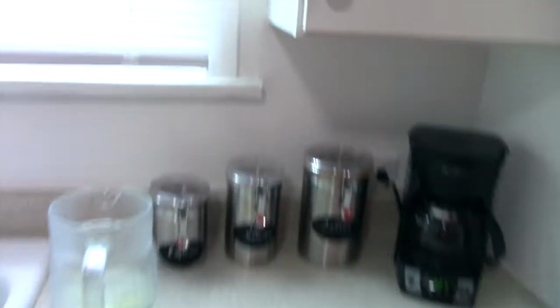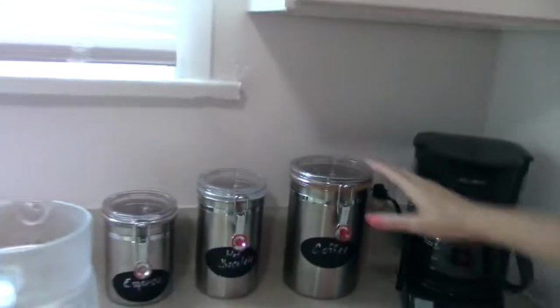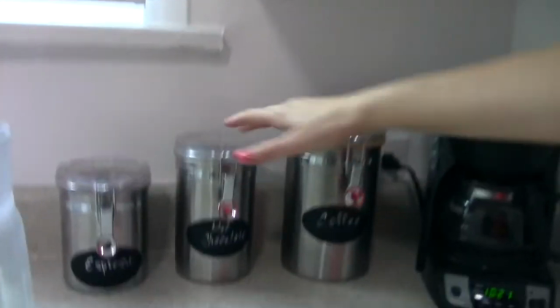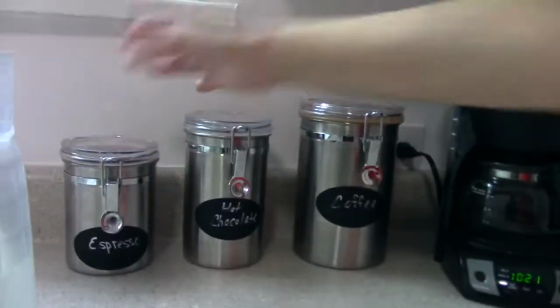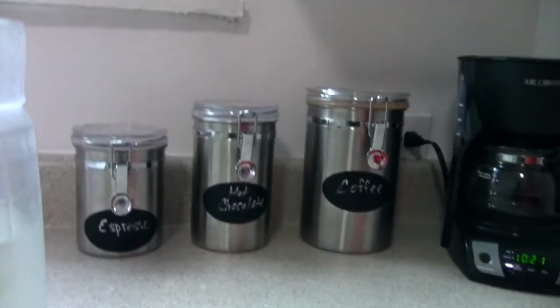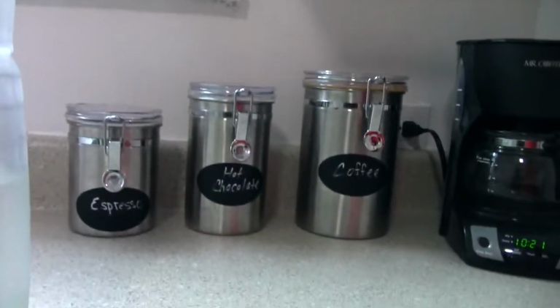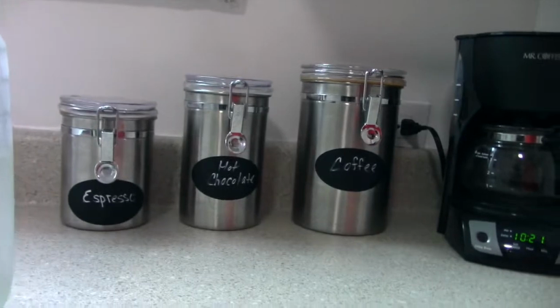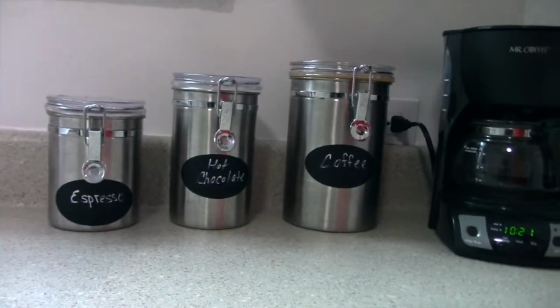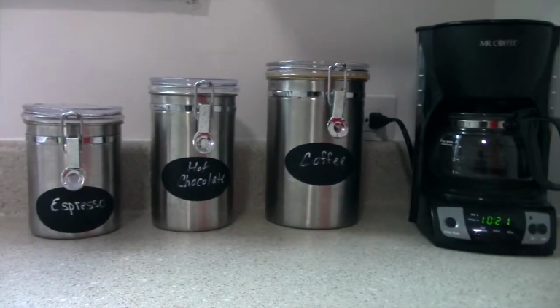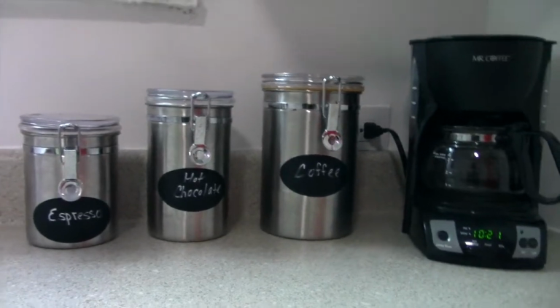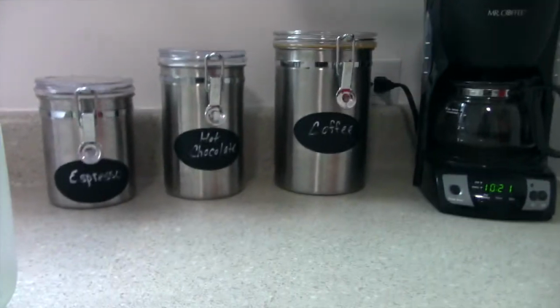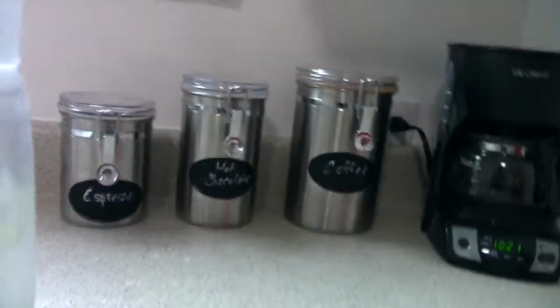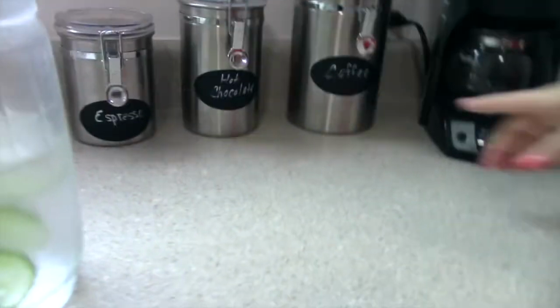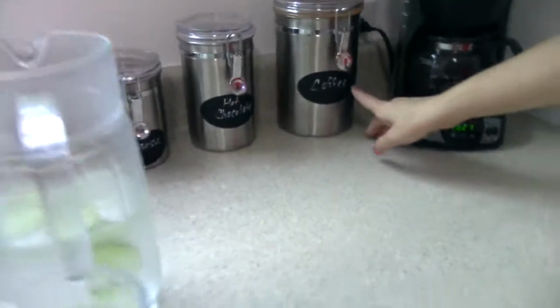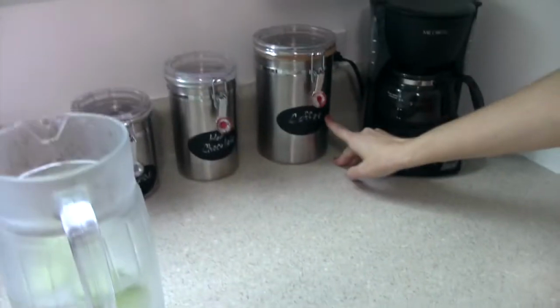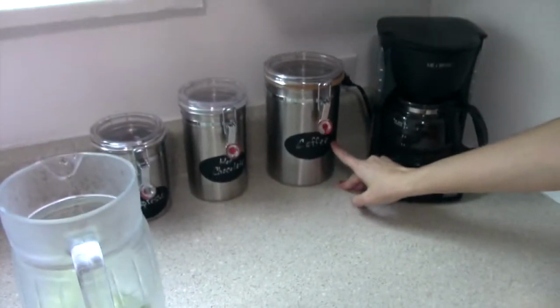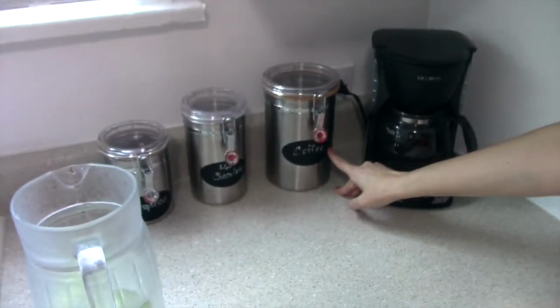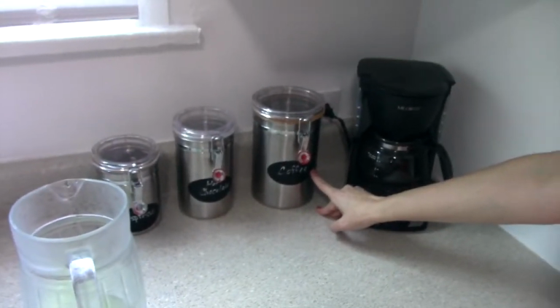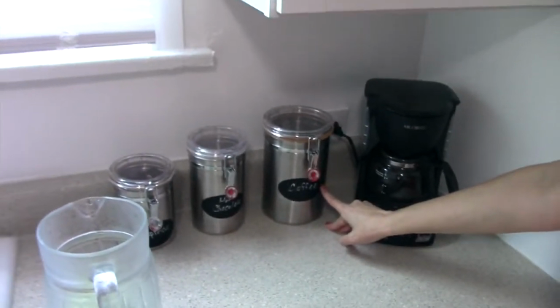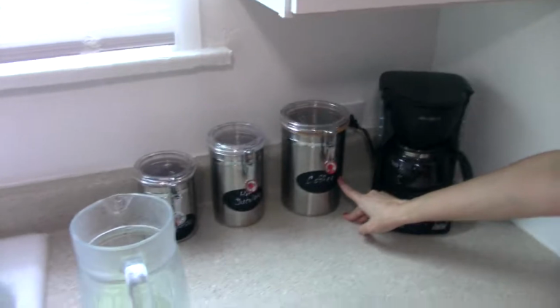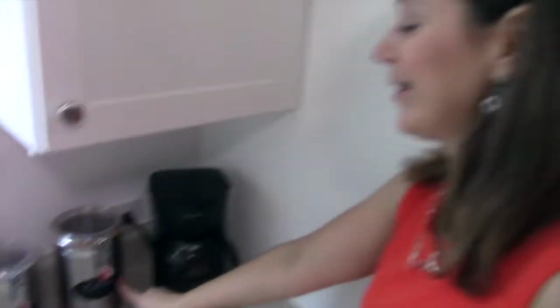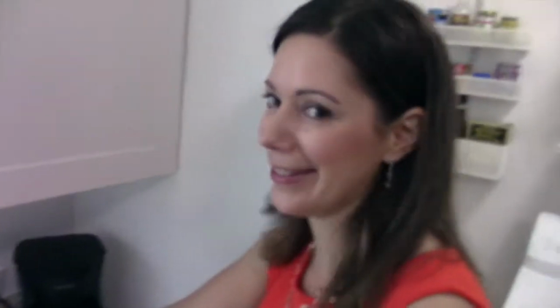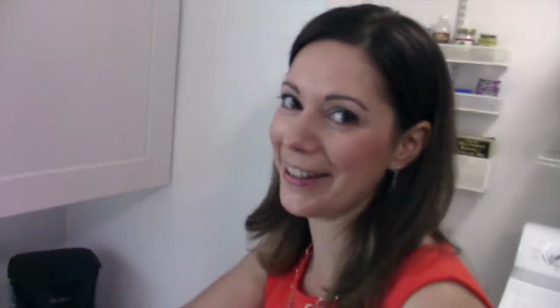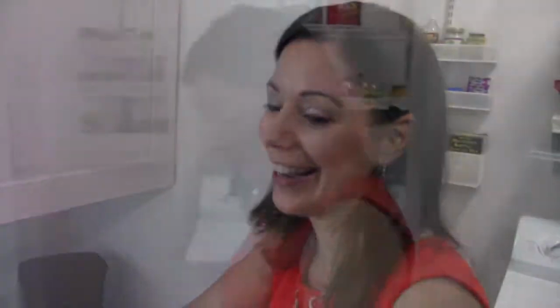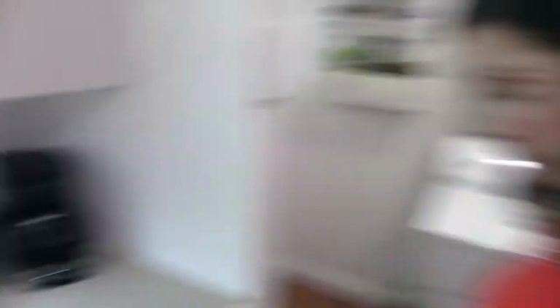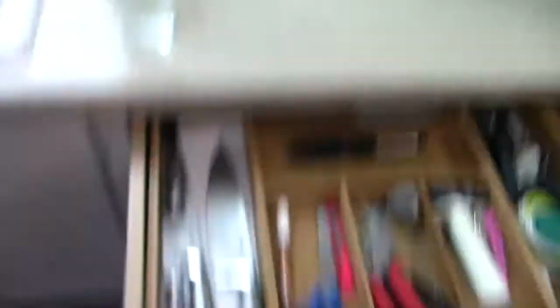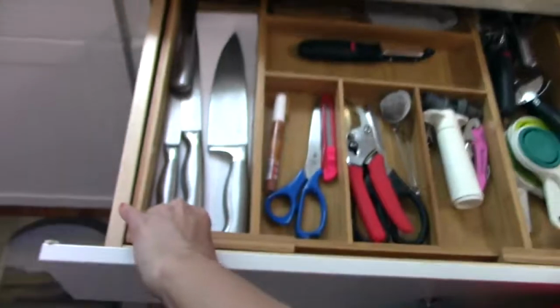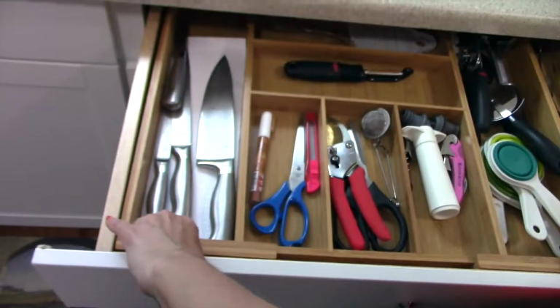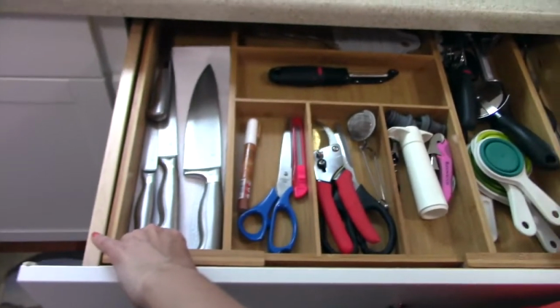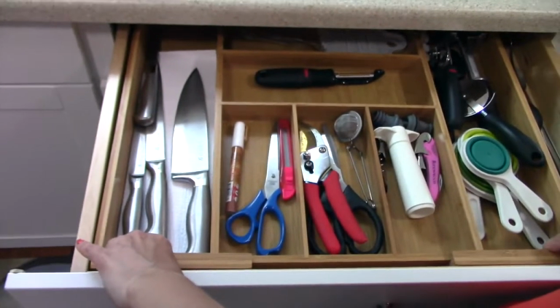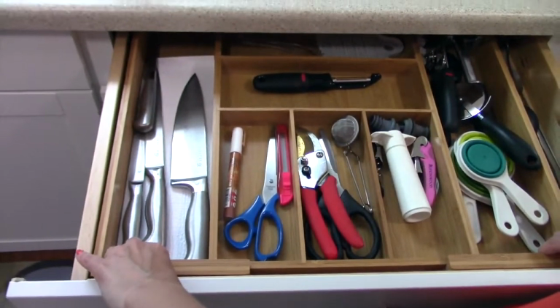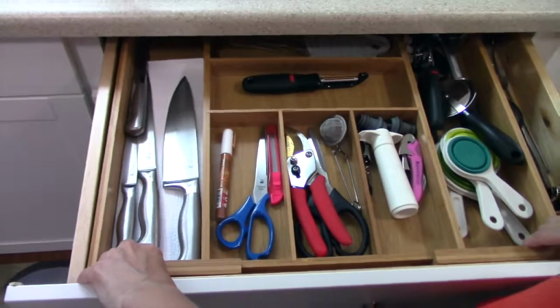I actually love these little canisters. I have my espresso, hot chocolate, coffee — and I added these chalkboard labels. I kind of put chalkboard labels on everything. These are from the Container Store and they are made of bamboo.